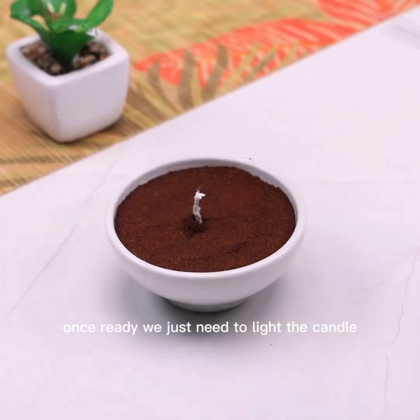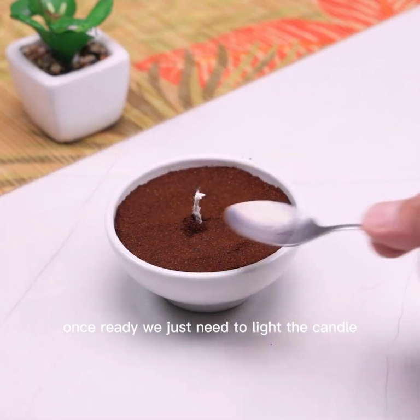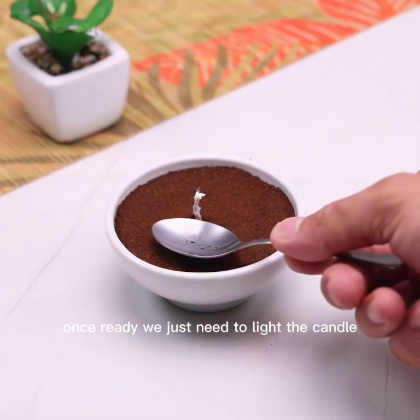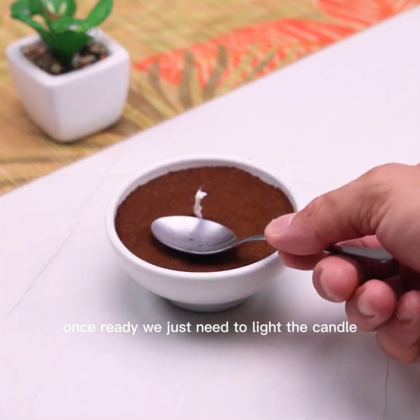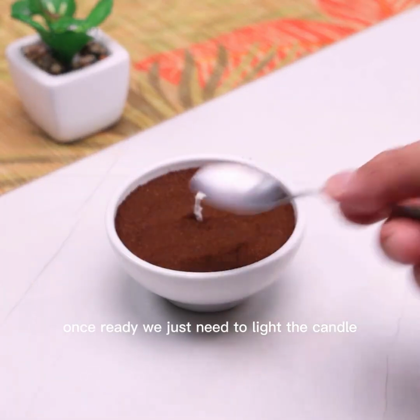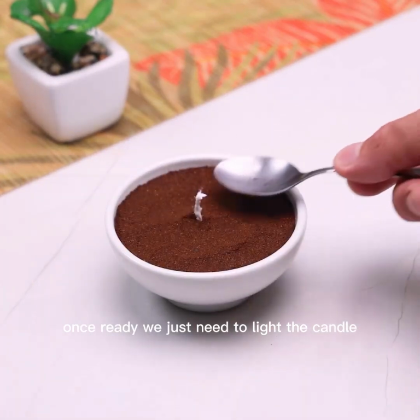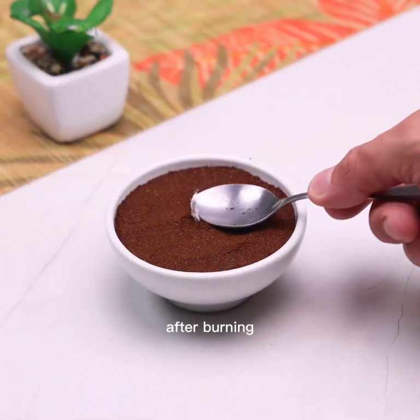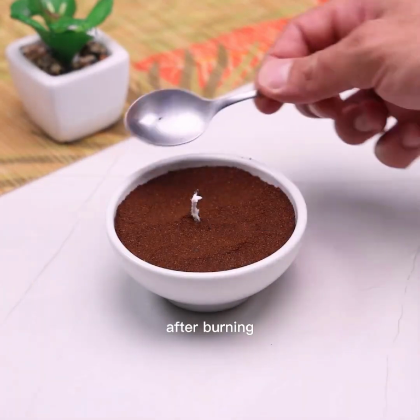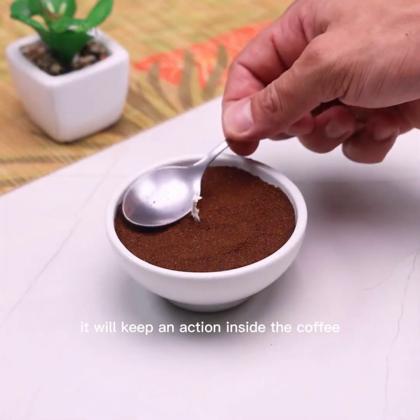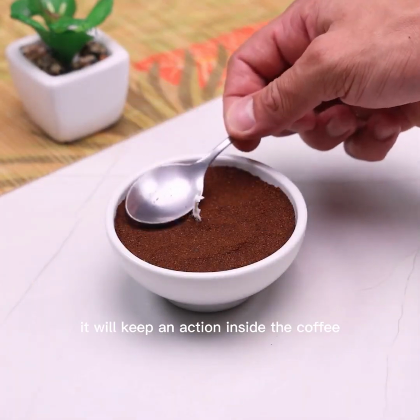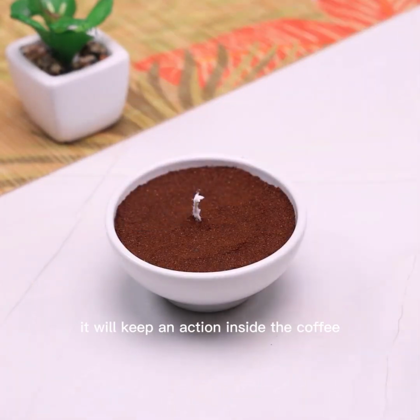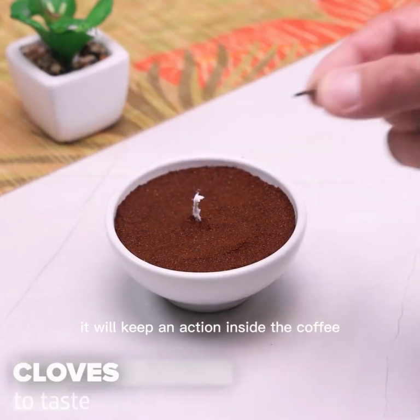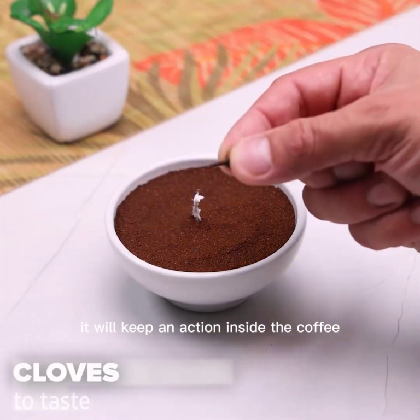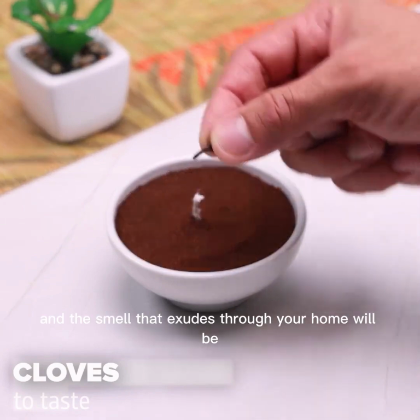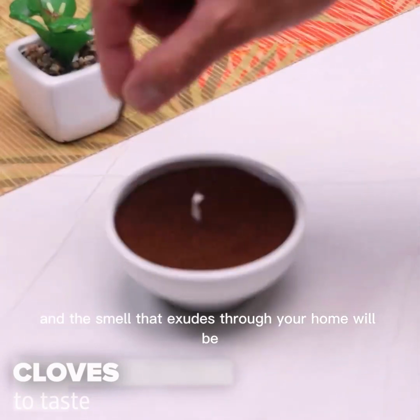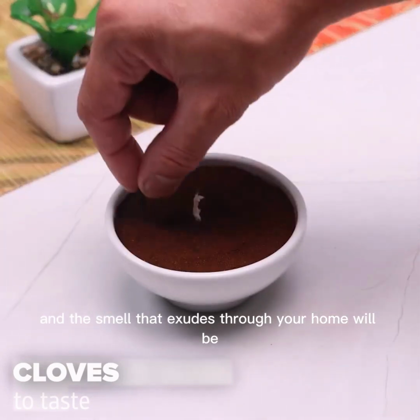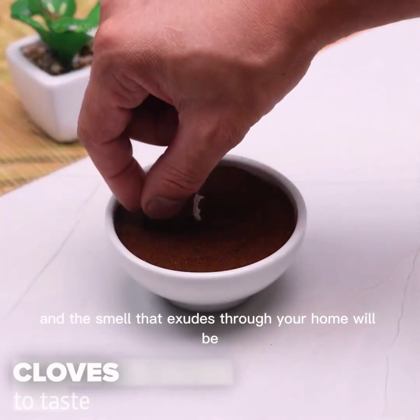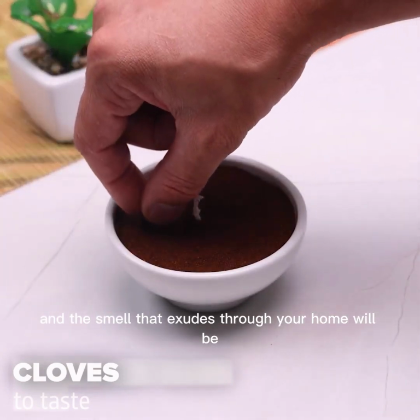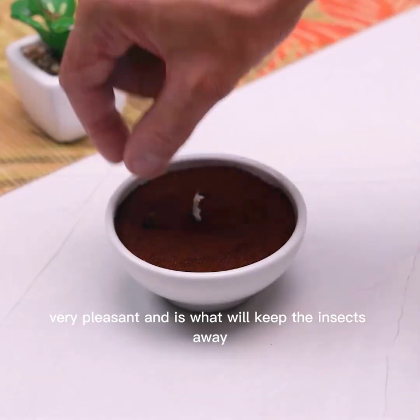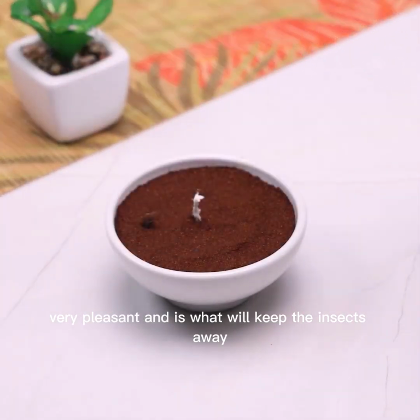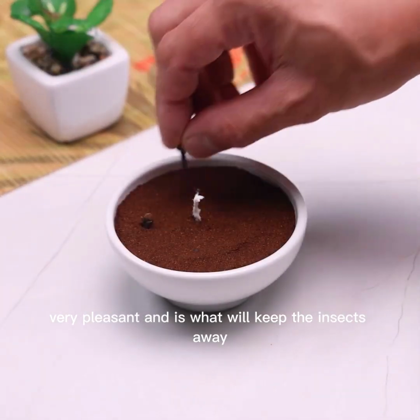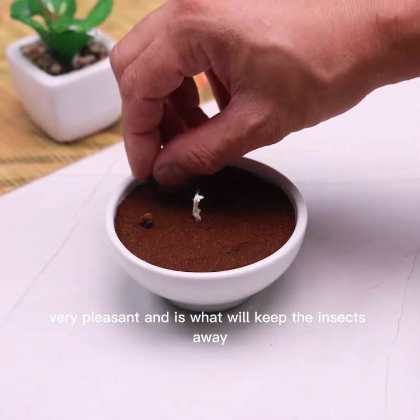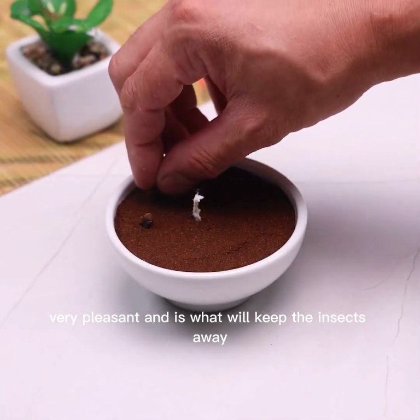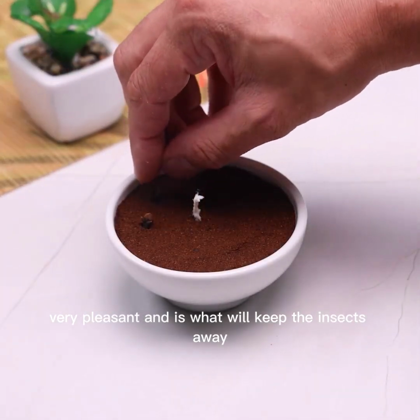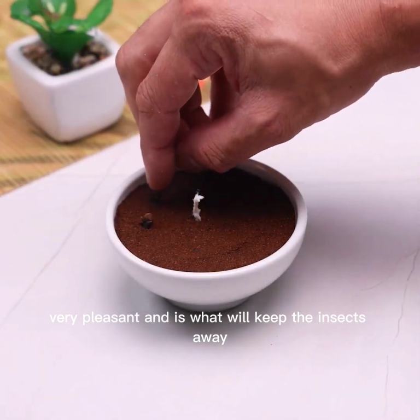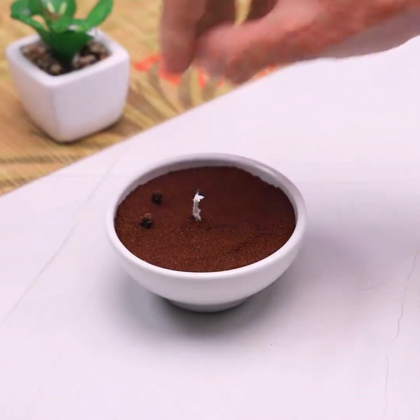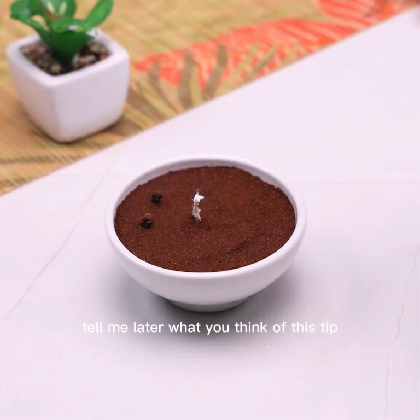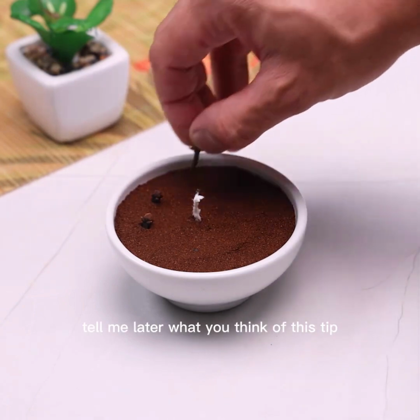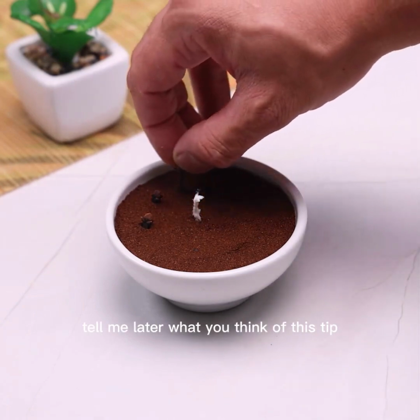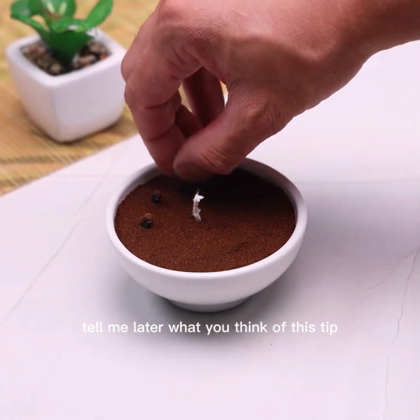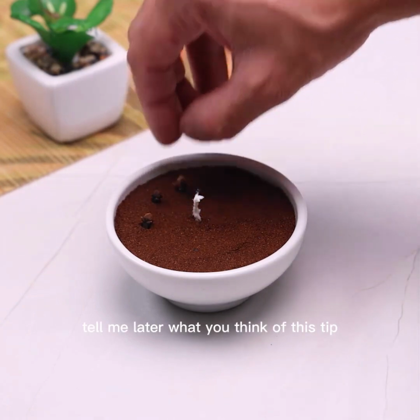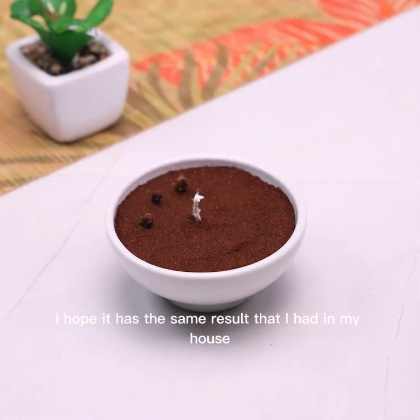Once ready, we just need to light the candle. After burning, it will keep an action inside the coffee, and the smell that spreads through your home will be very pleasant — and that is what will keep the insects away.